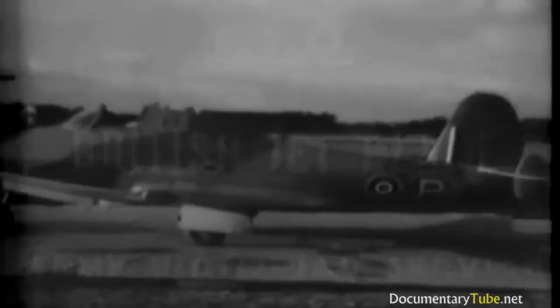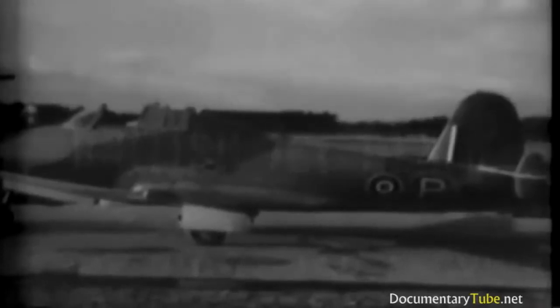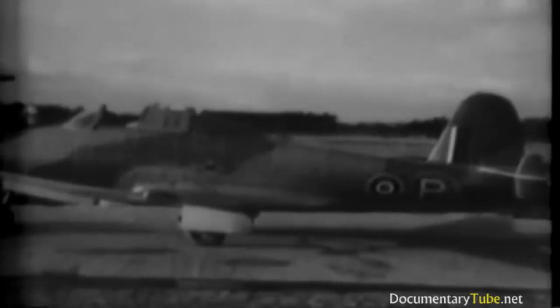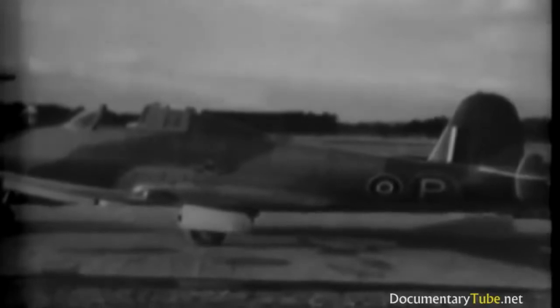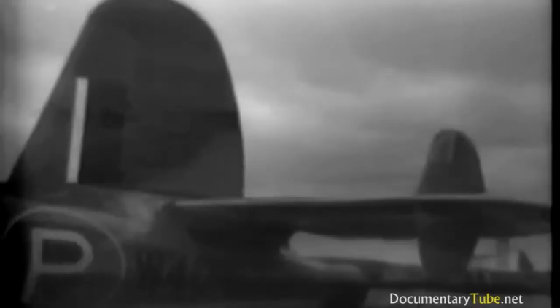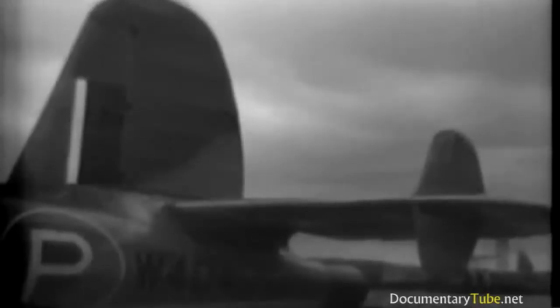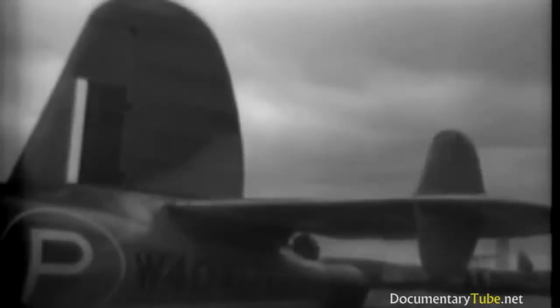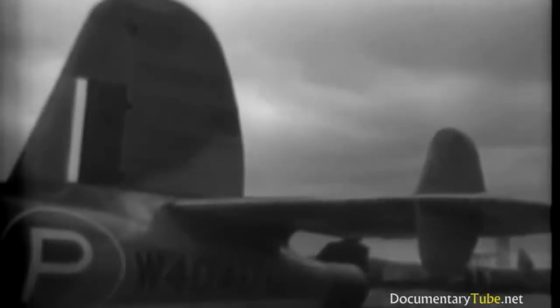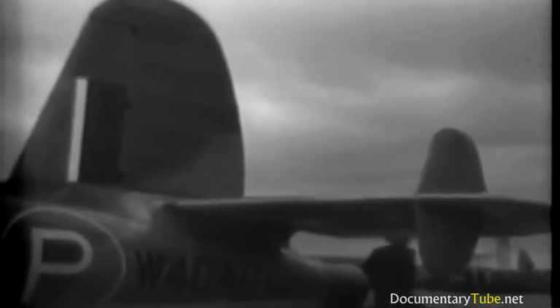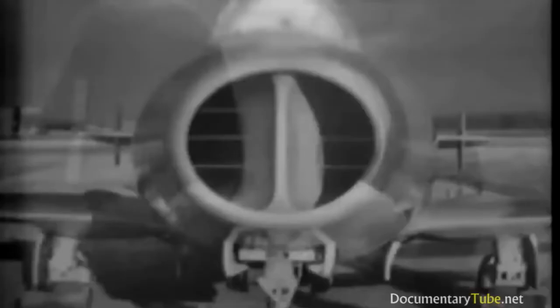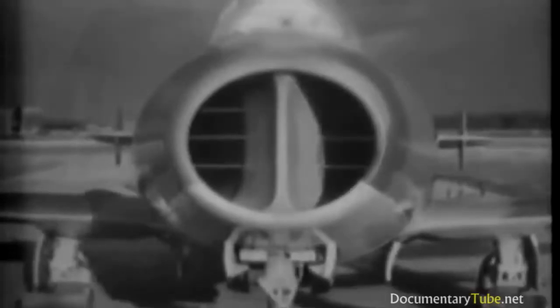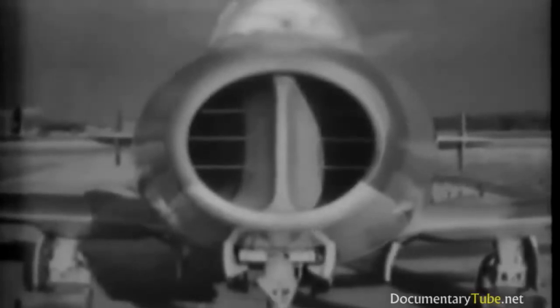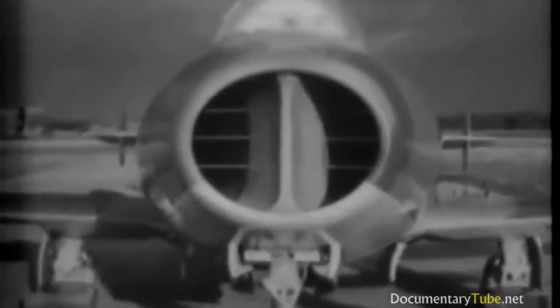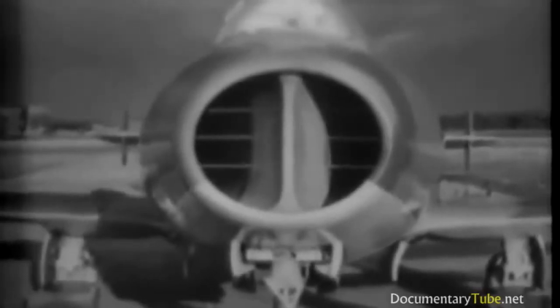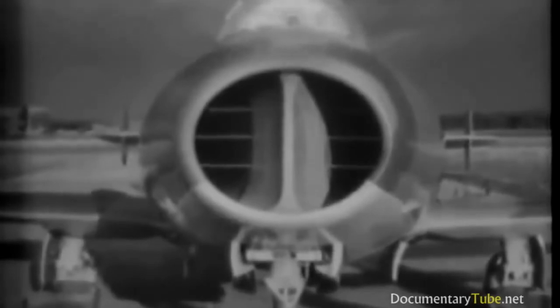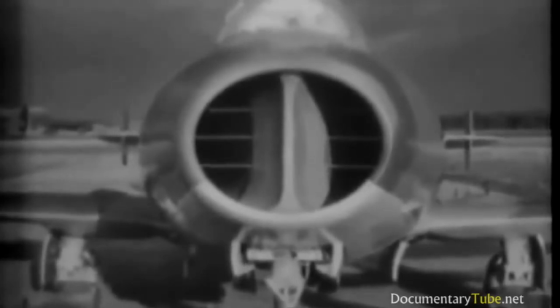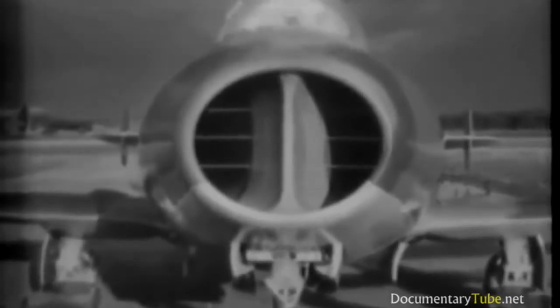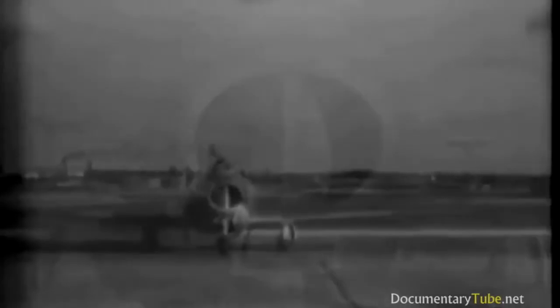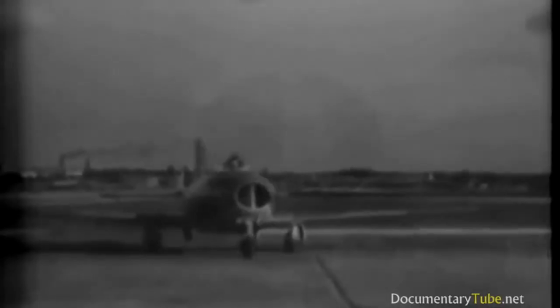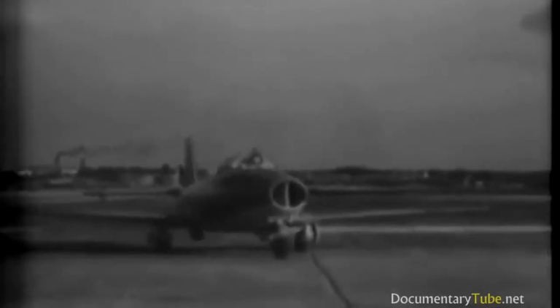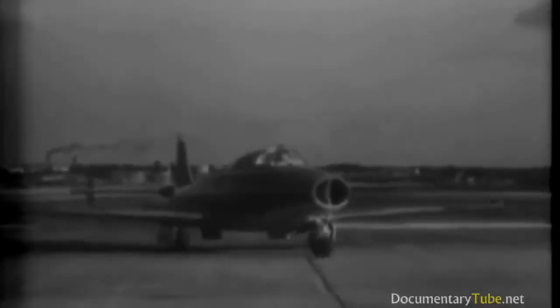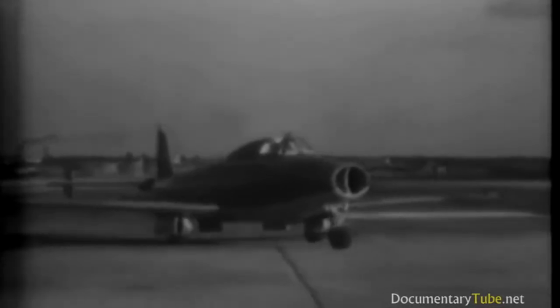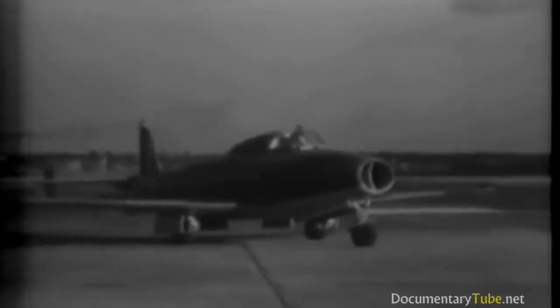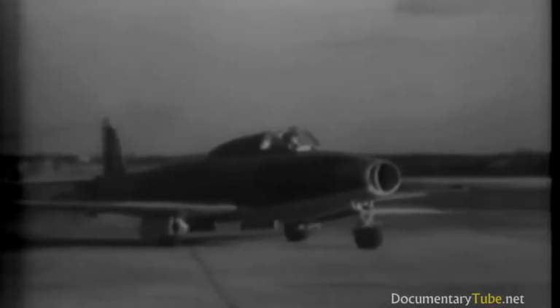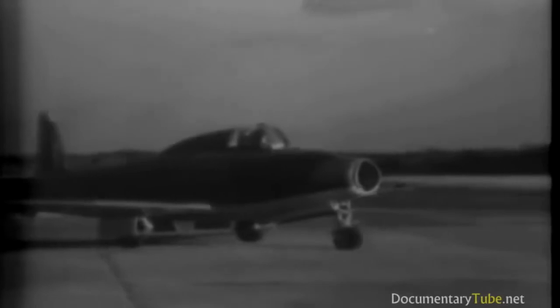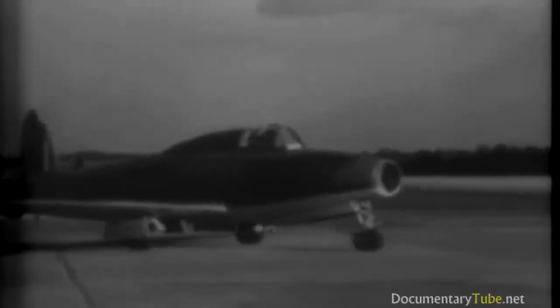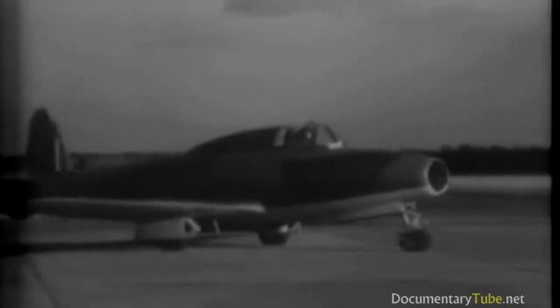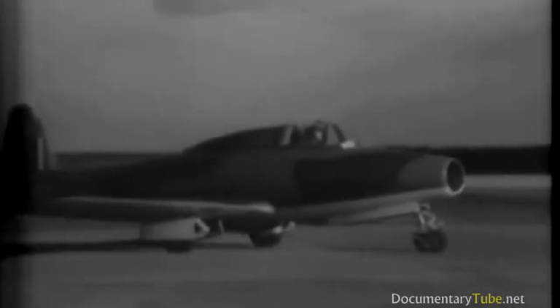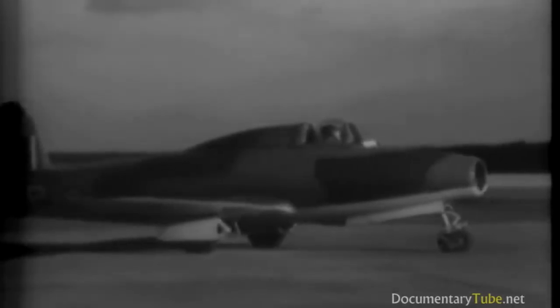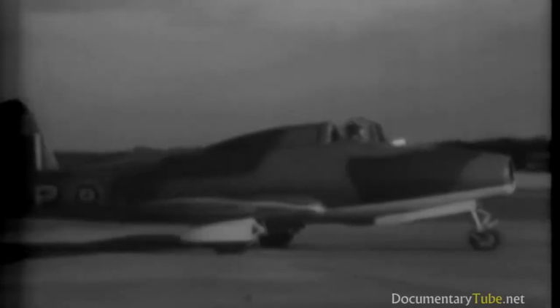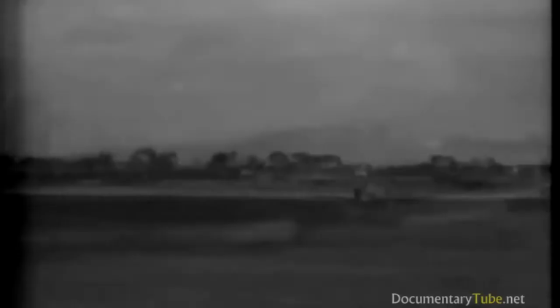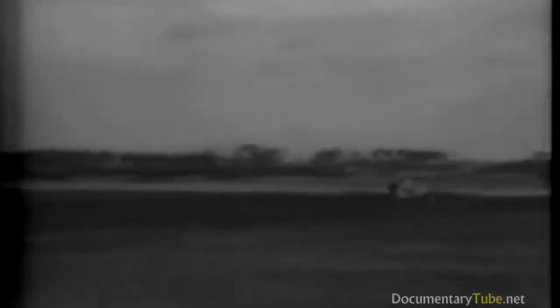RAF films of the jet-propelled Gloster Meteor, British counterpart of the American jet plane the P-80 Shooting Star. The Meteor, powered by two Rolls-Royce engines, was first used to combat Nazi robot bombs. Although still in the early stages of experimentation, the plane has proved to be faster than the 500-mile-an-hour buzz bombs.